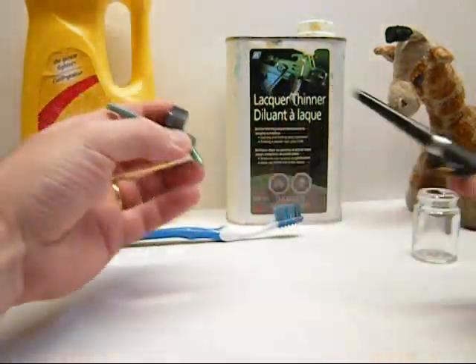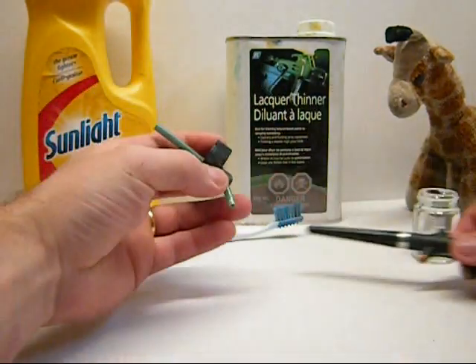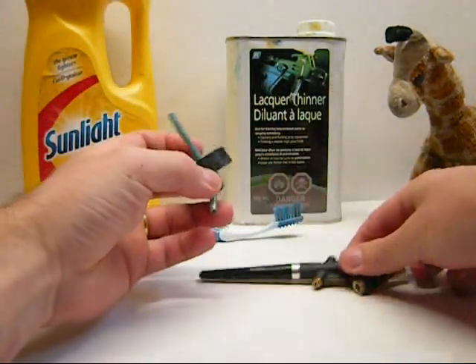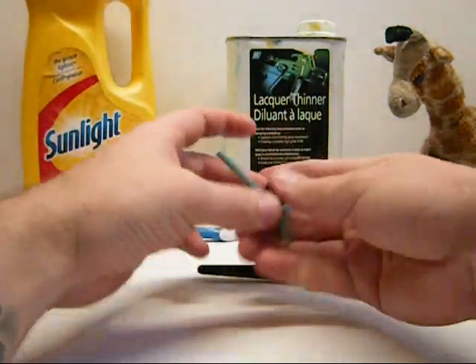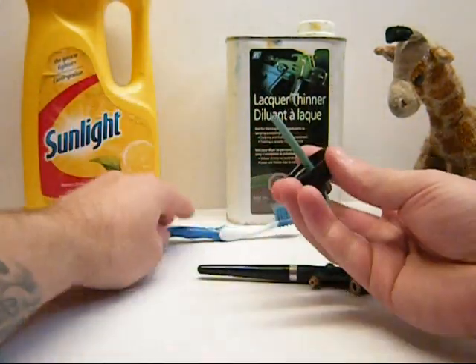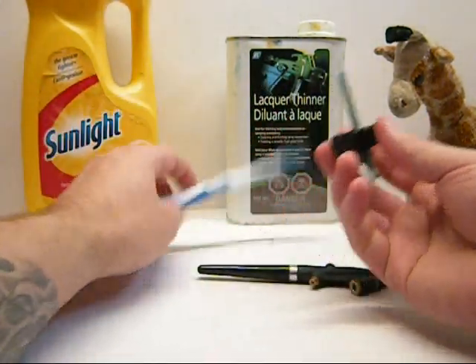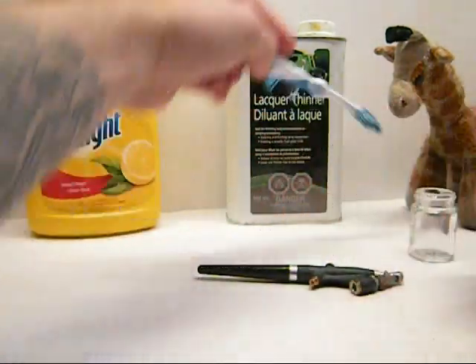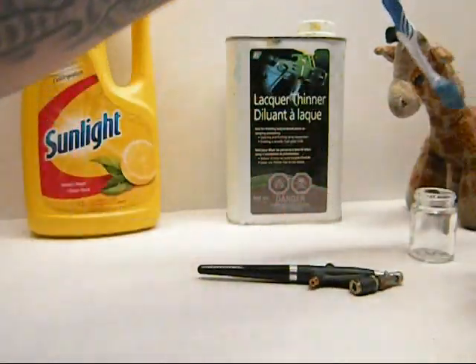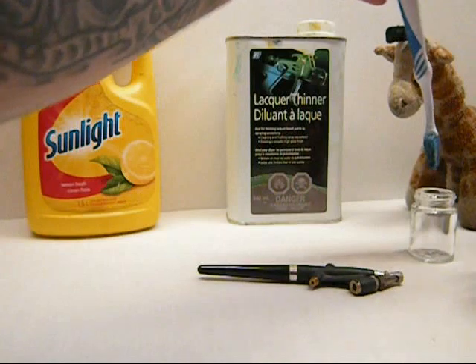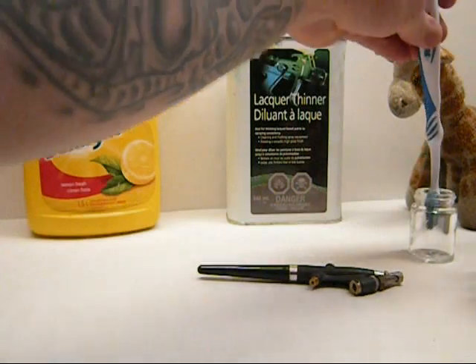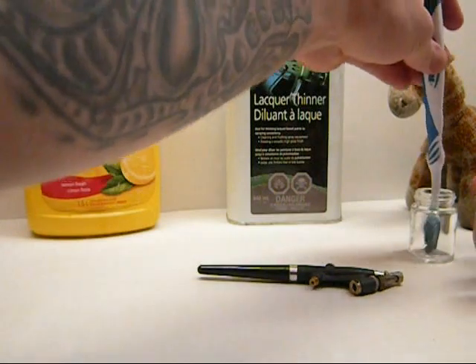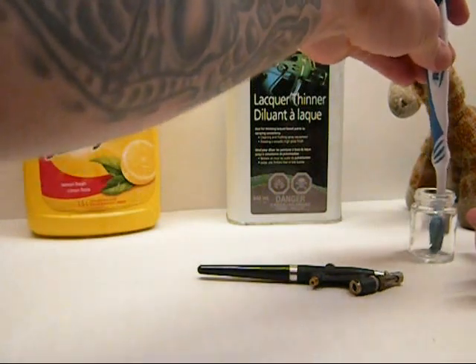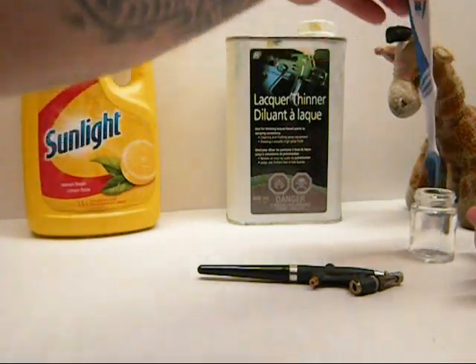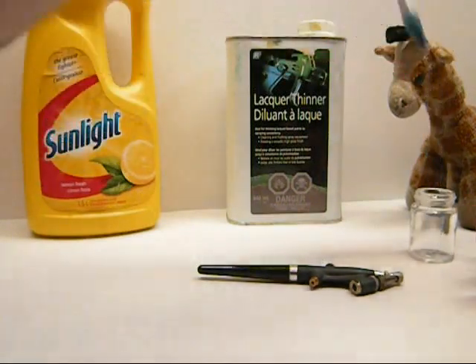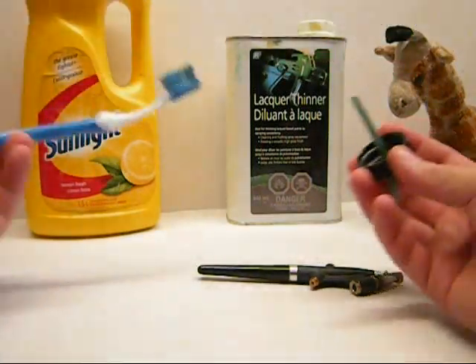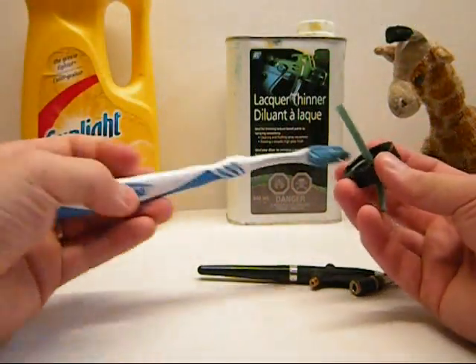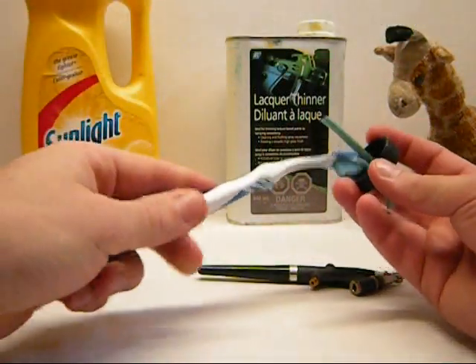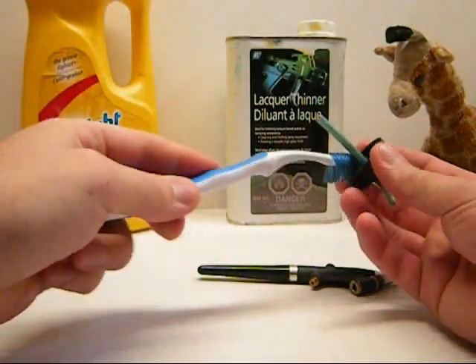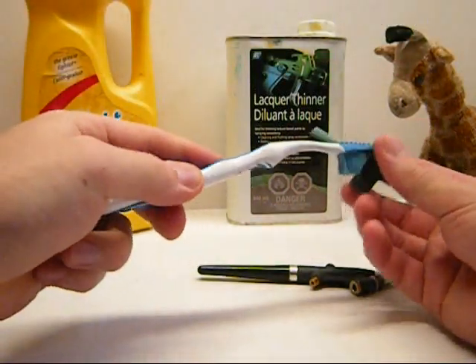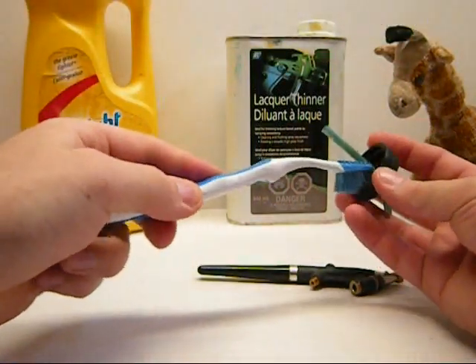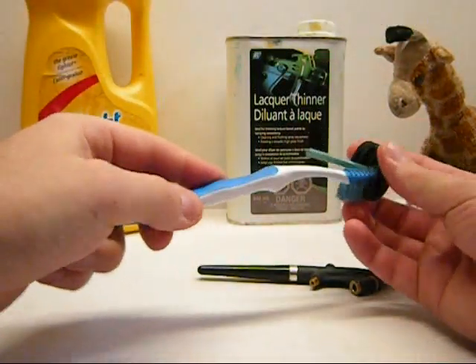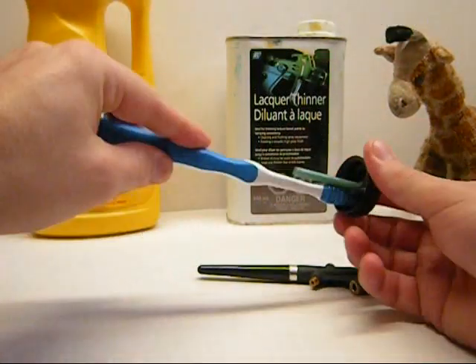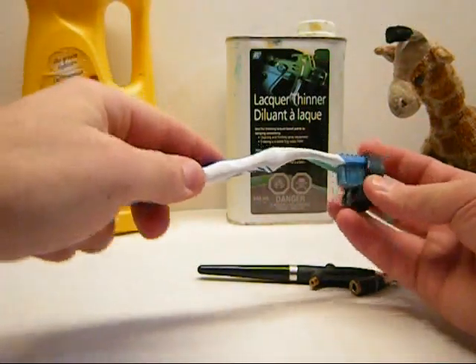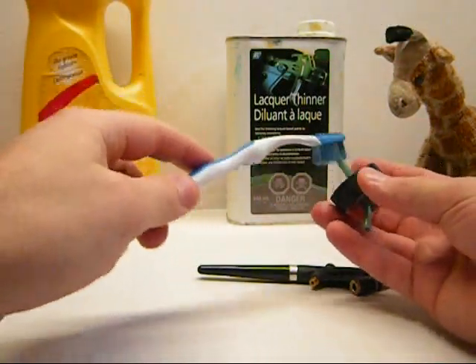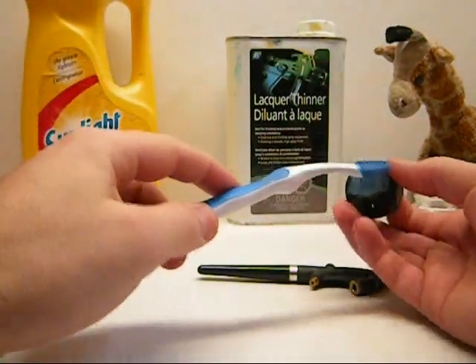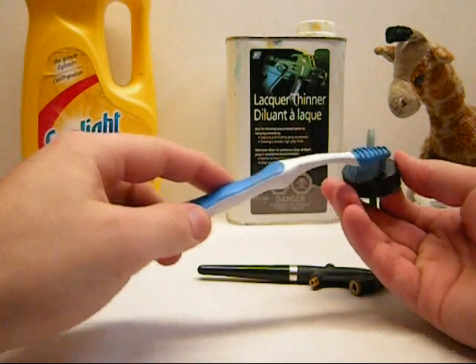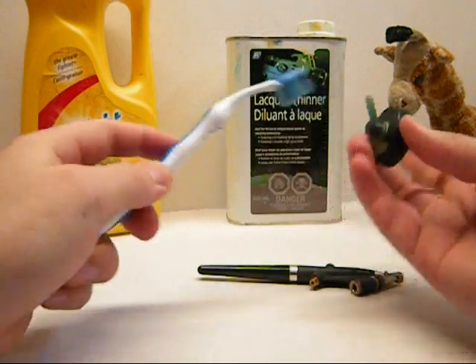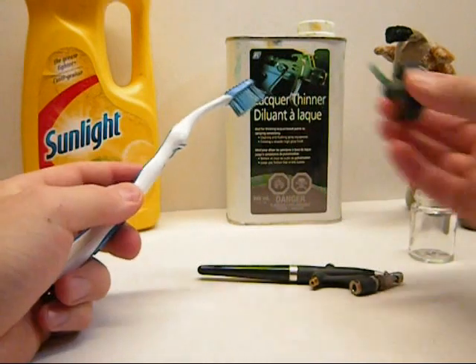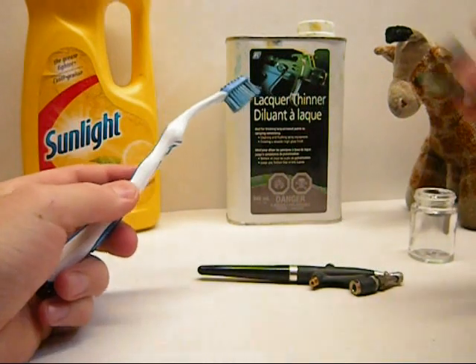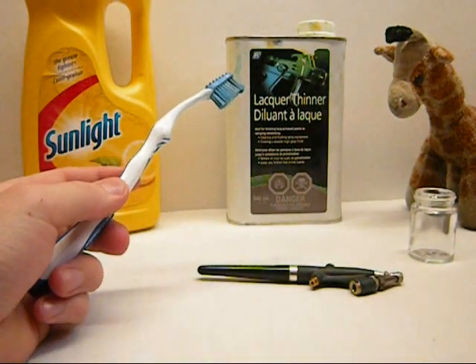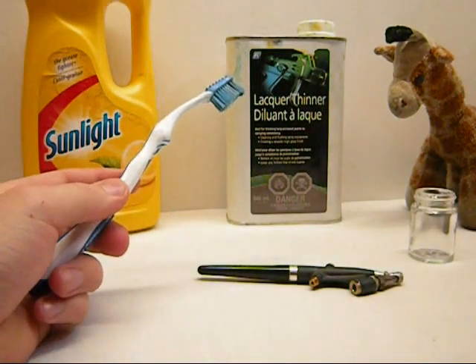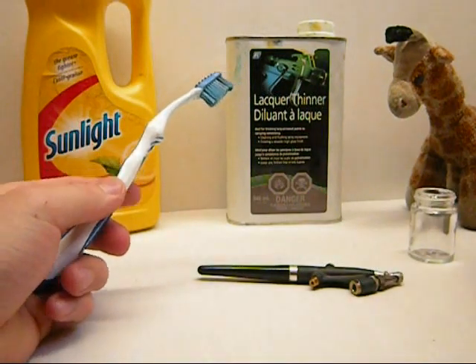First things first — dab into my solution and give the whole thing a good cleaning here. This is obvious stuff. Give that a clean, wash that, put it away.